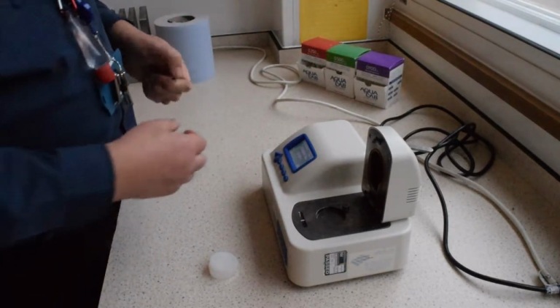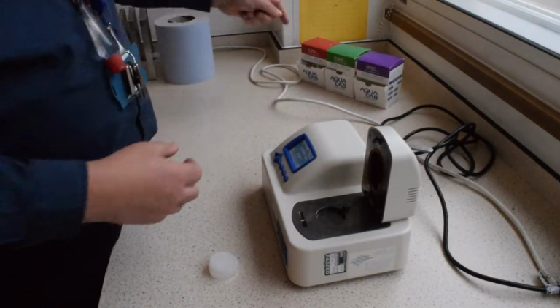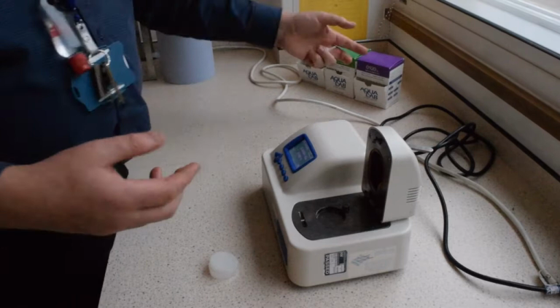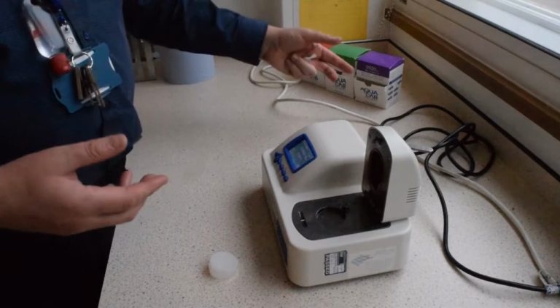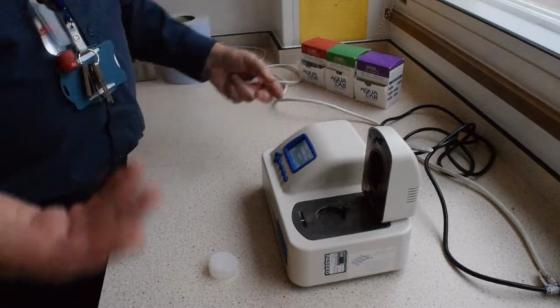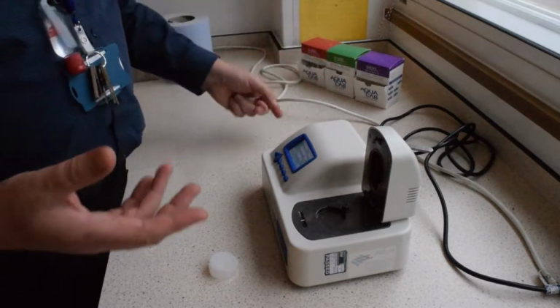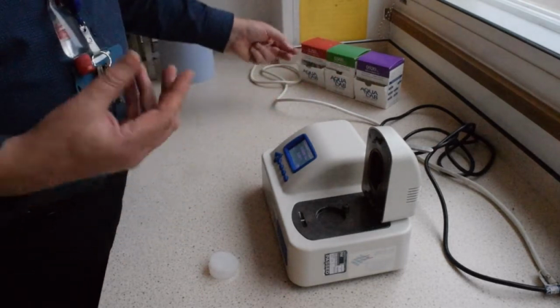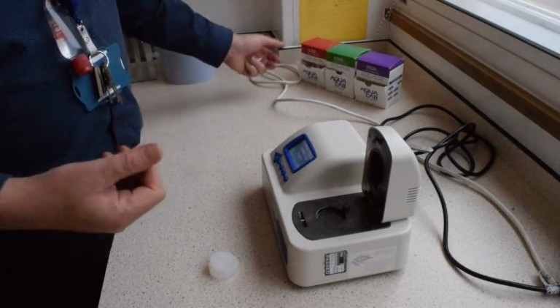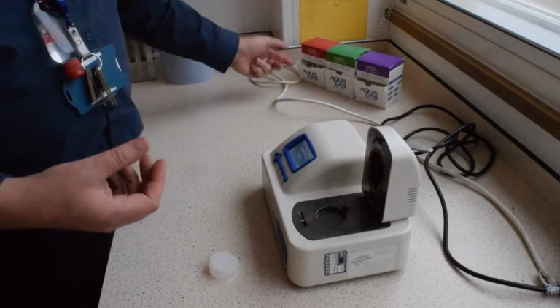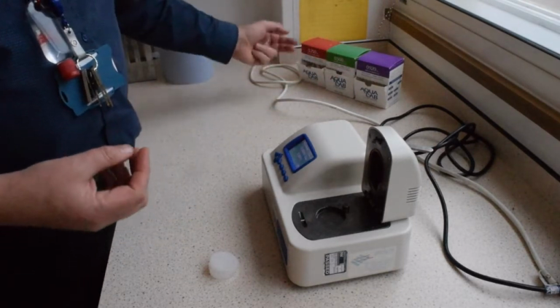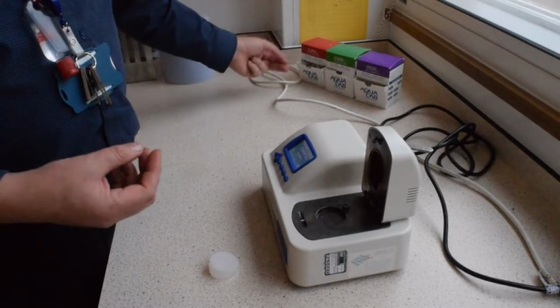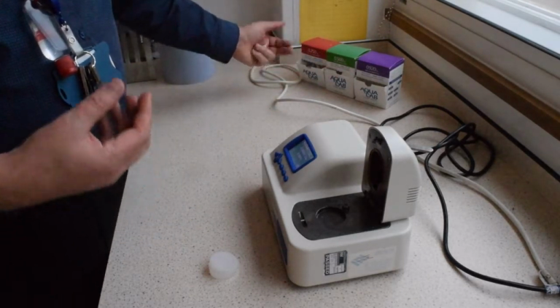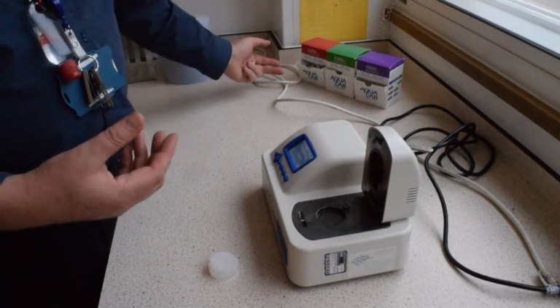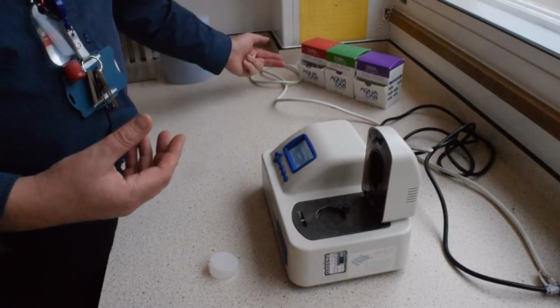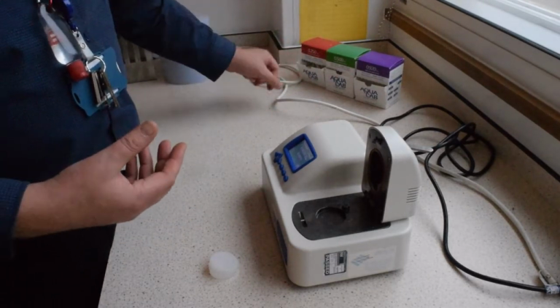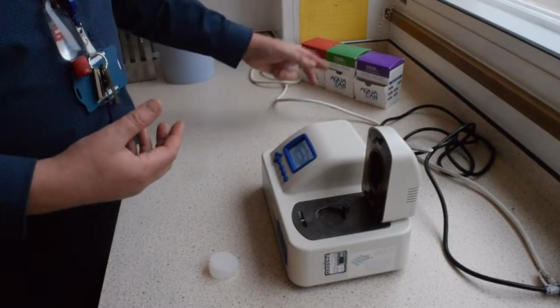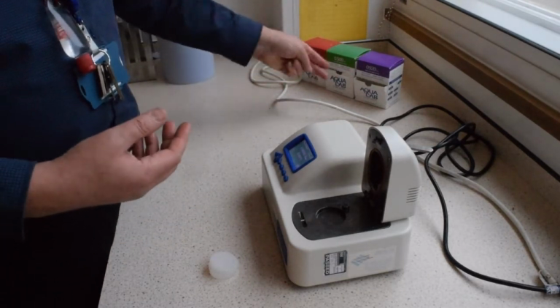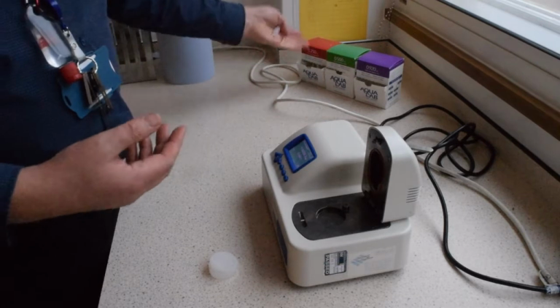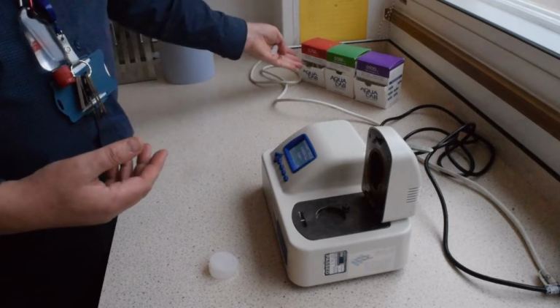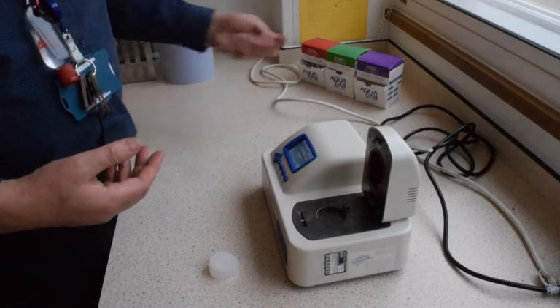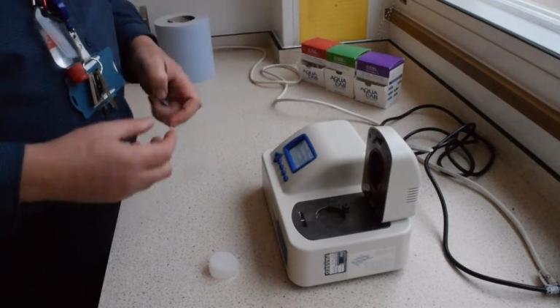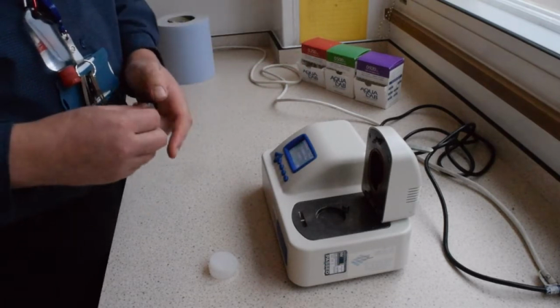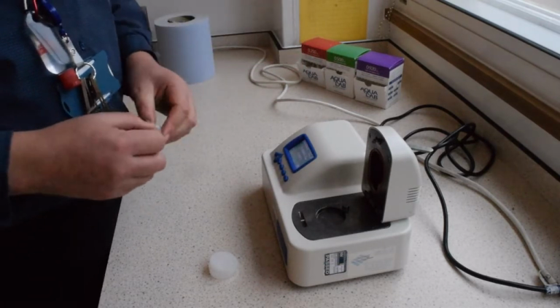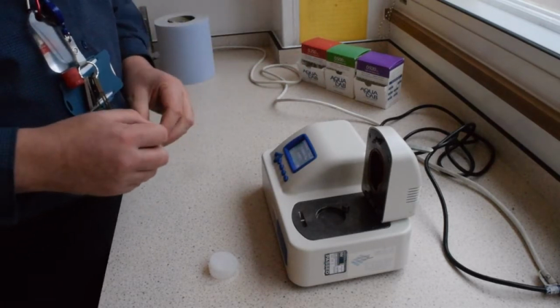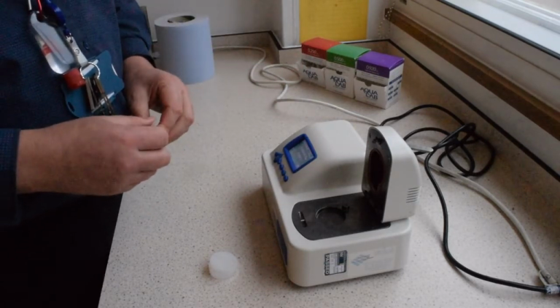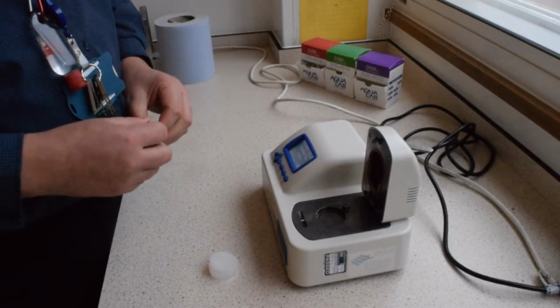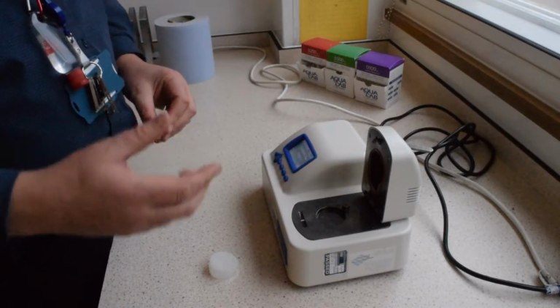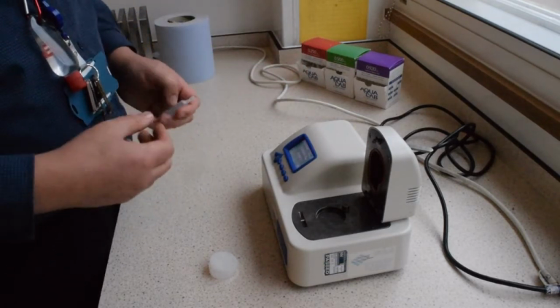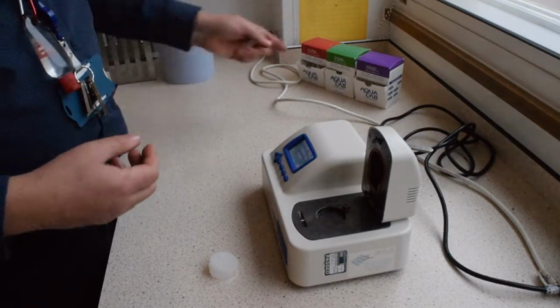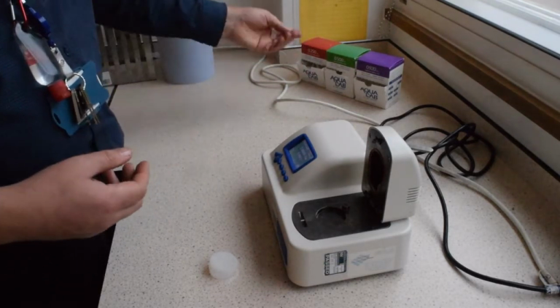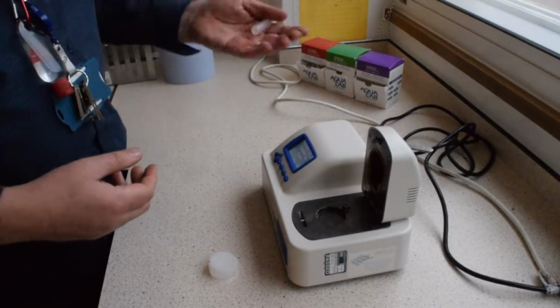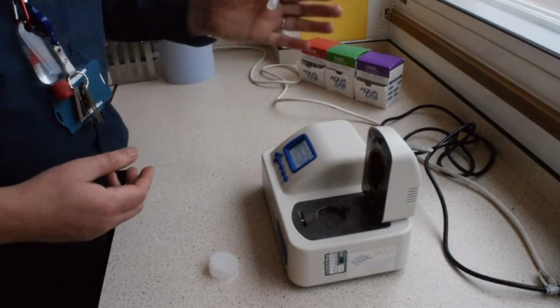If we're doing something very dry like a cracker, a biscuit, or a sample of flour, then we can use a much lower calibration liquid sample.